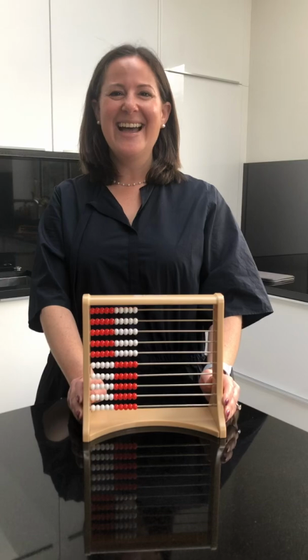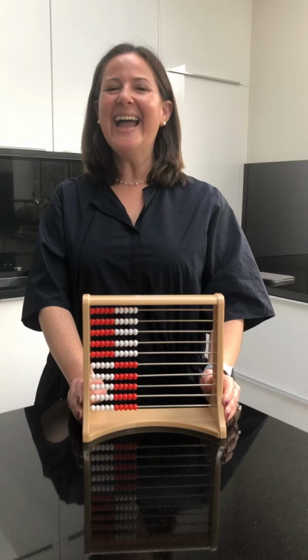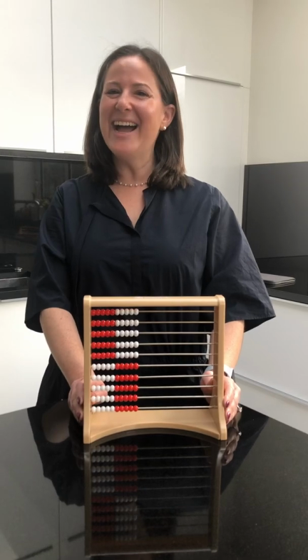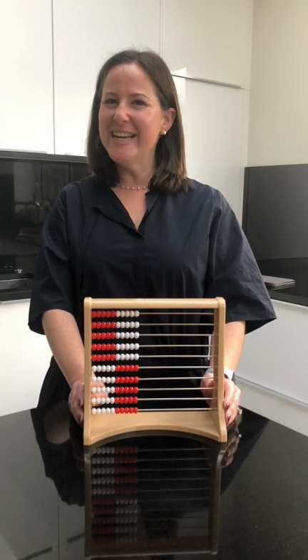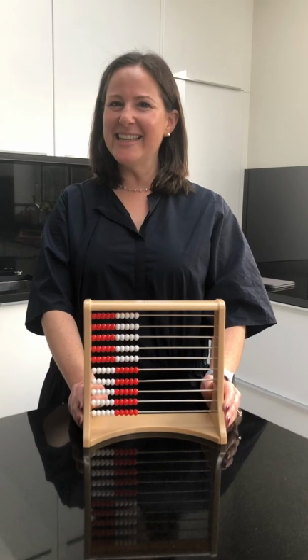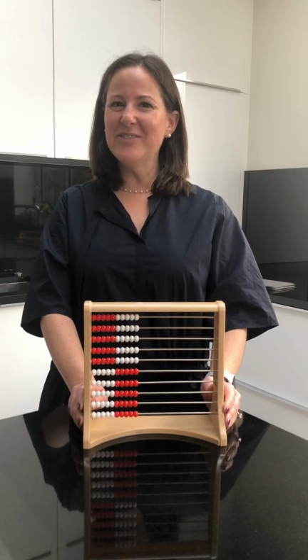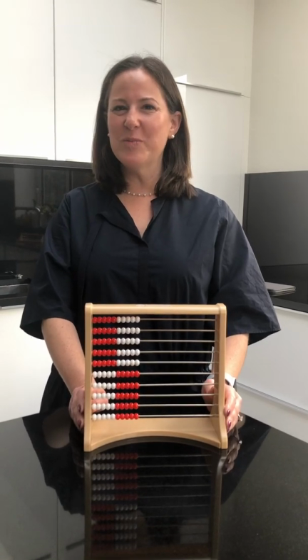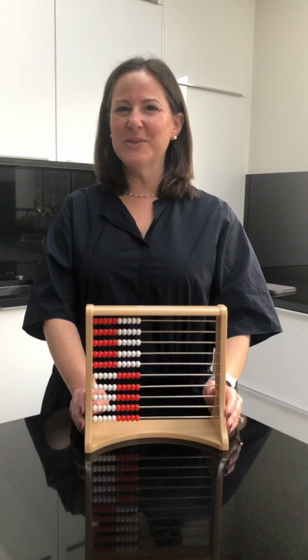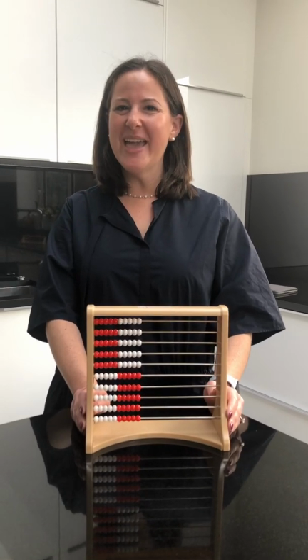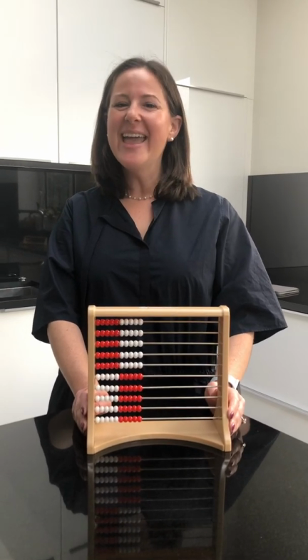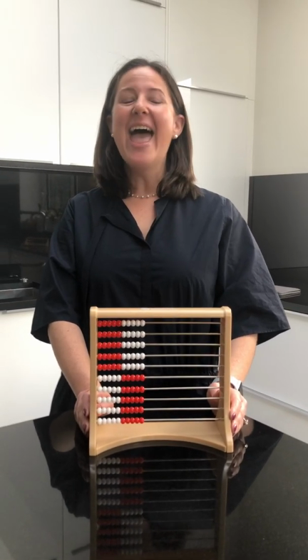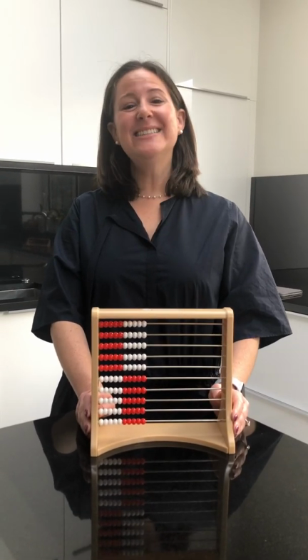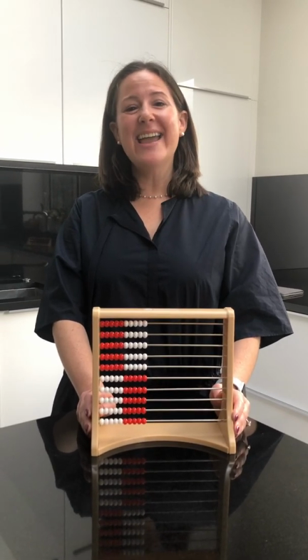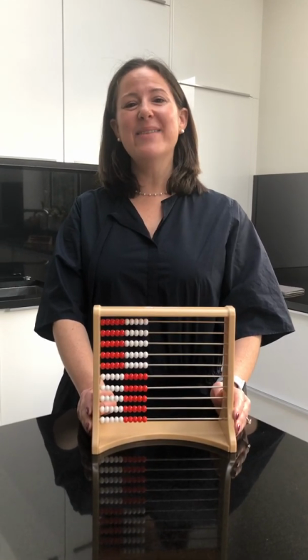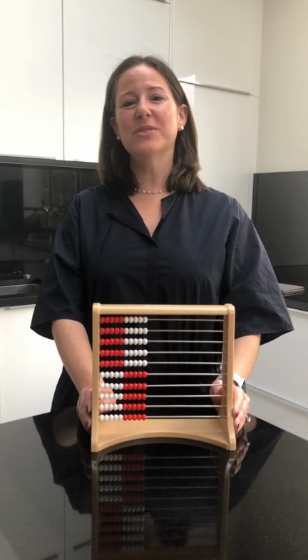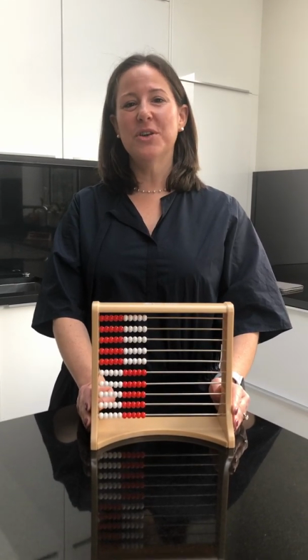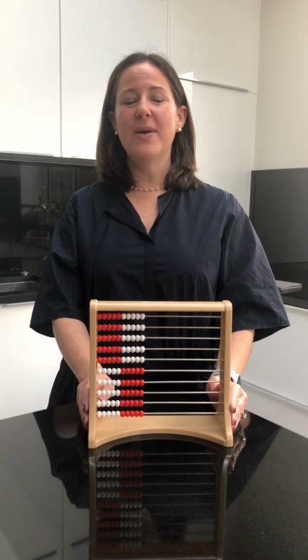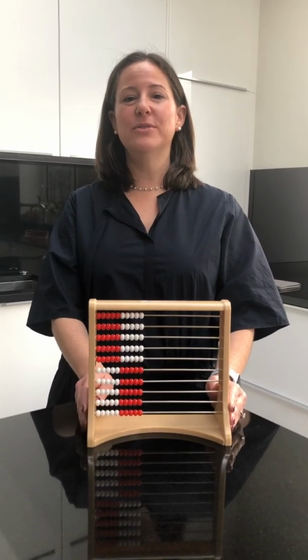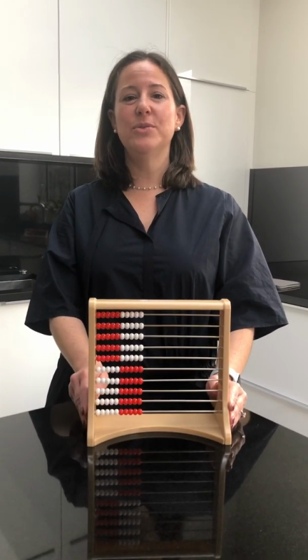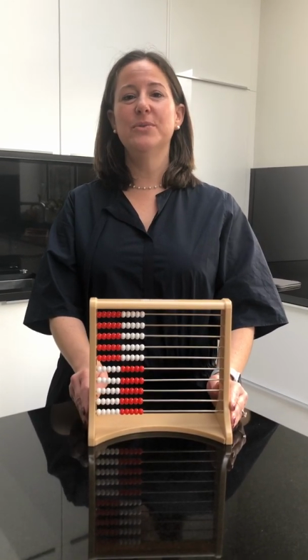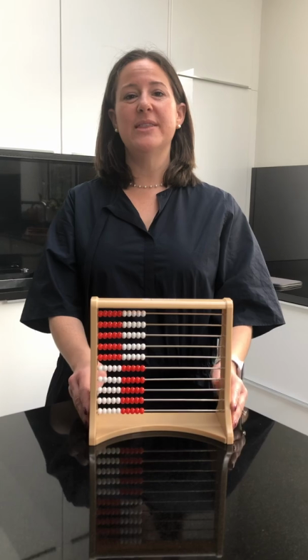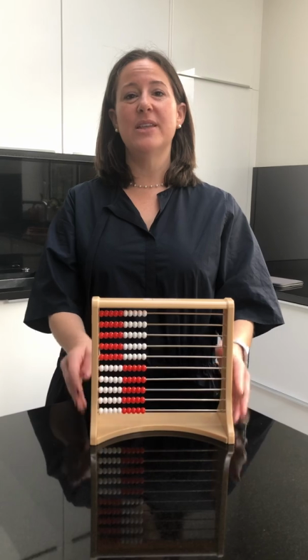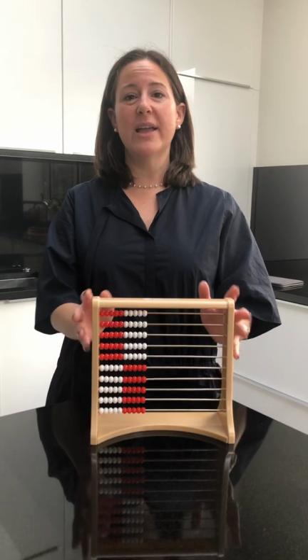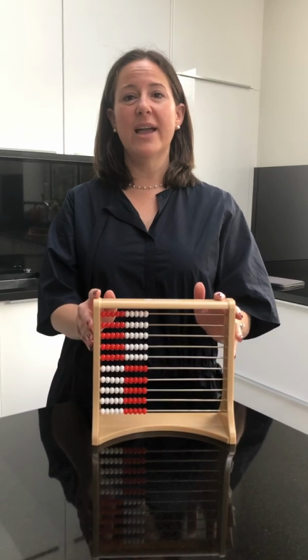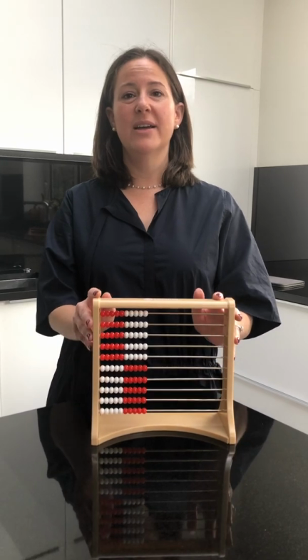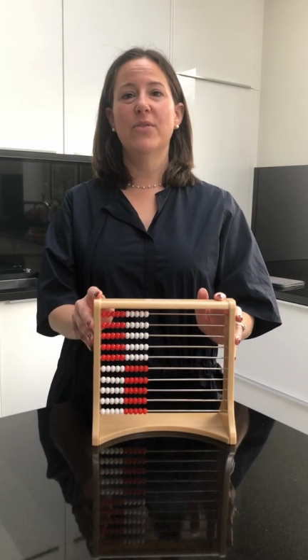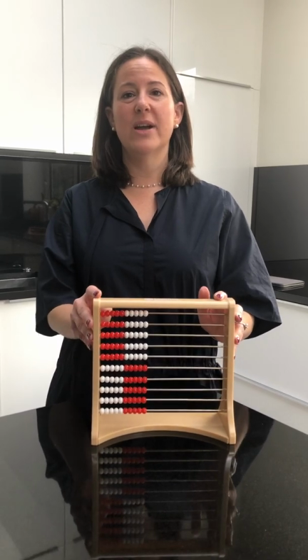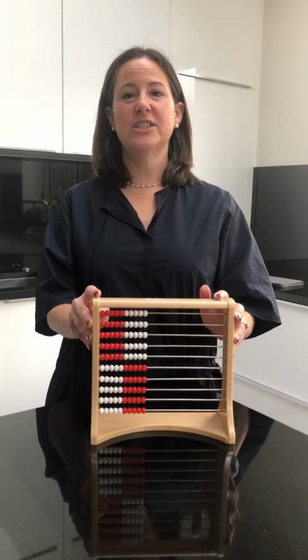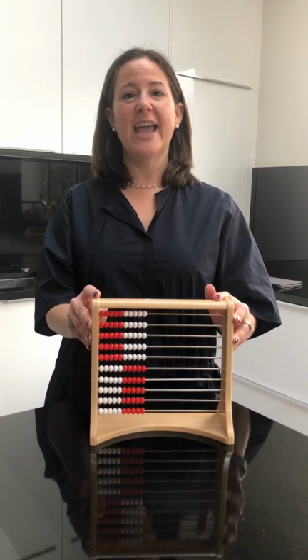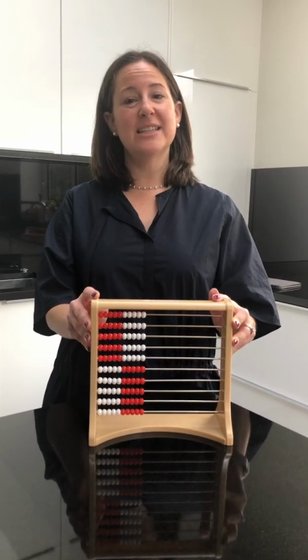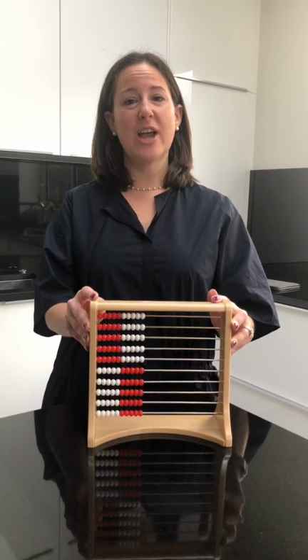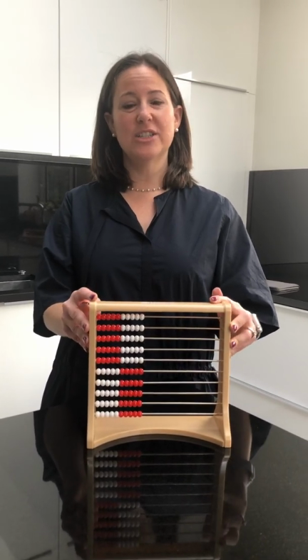Hi, I'm Jenny Sandler from Homeschool UK and today I'm going to show you how to use the Rekenrek for addition and subtraction.